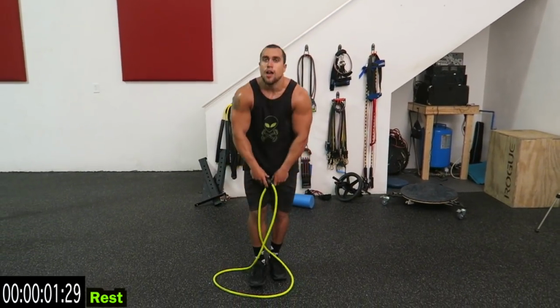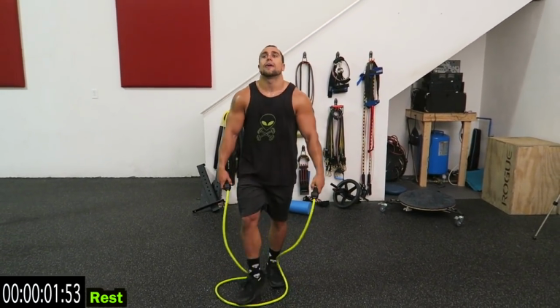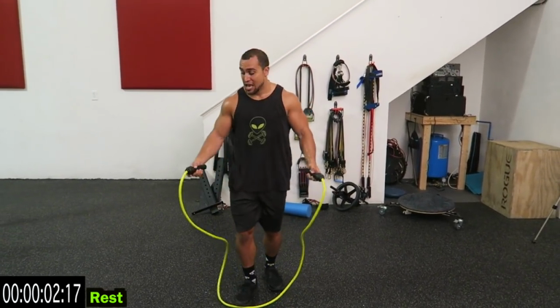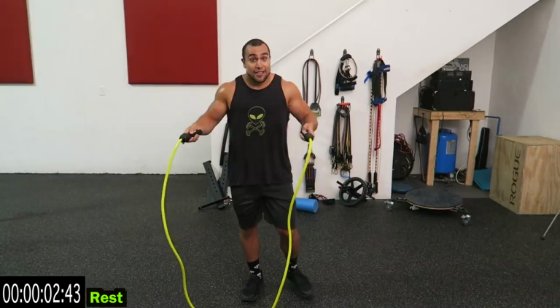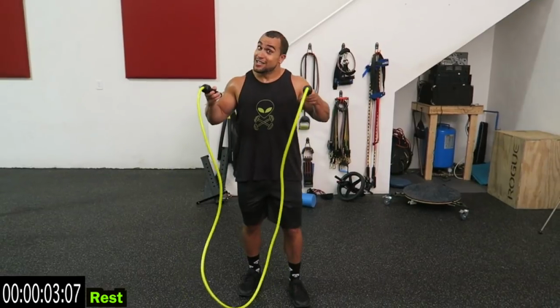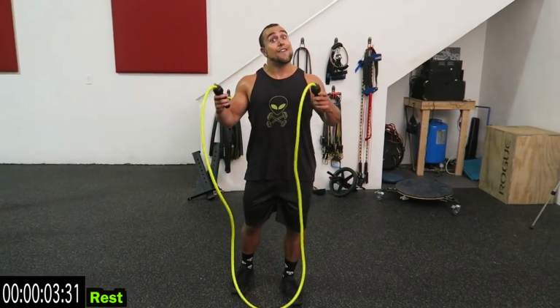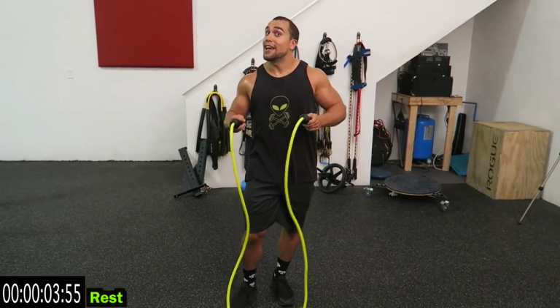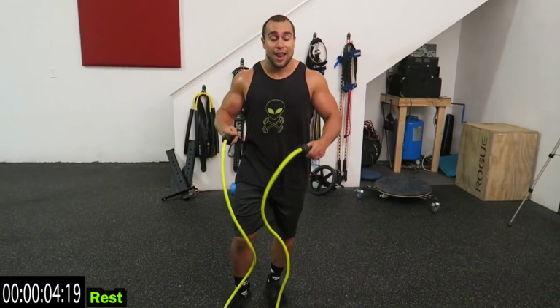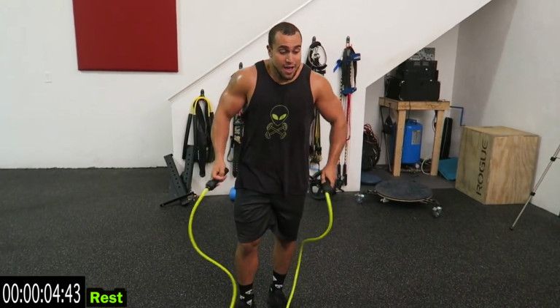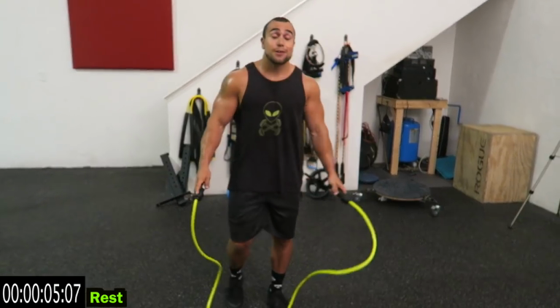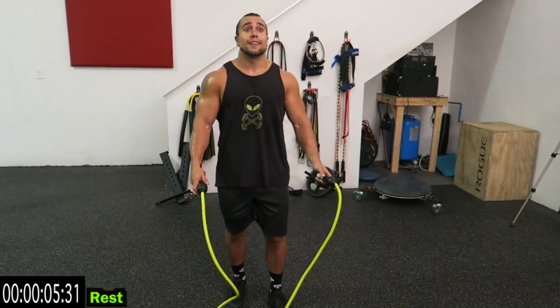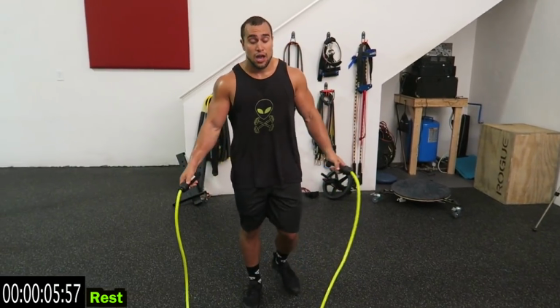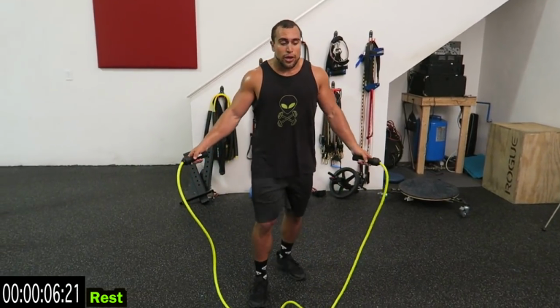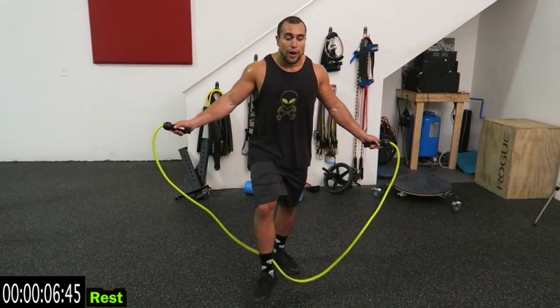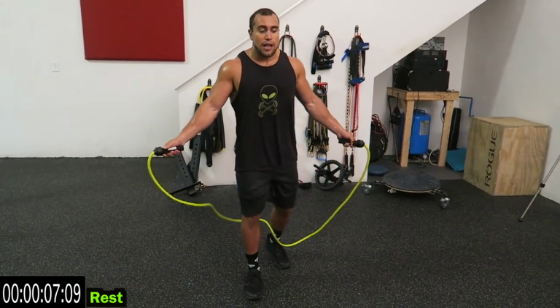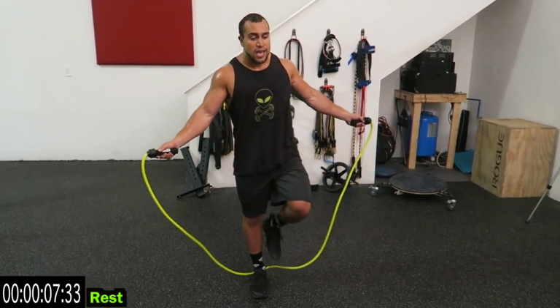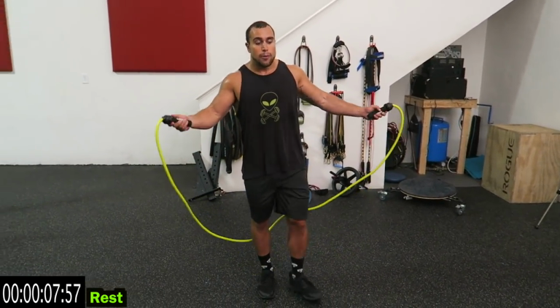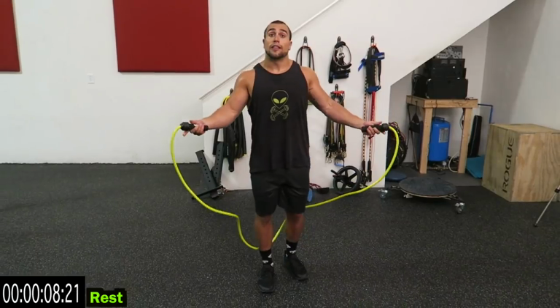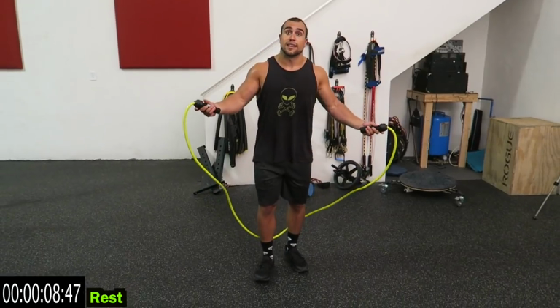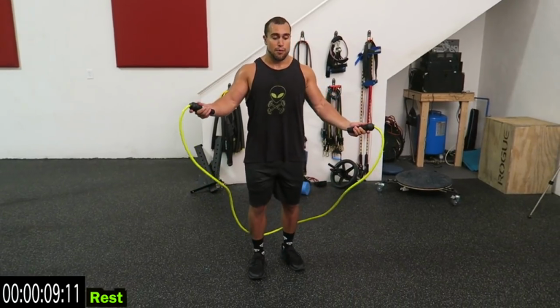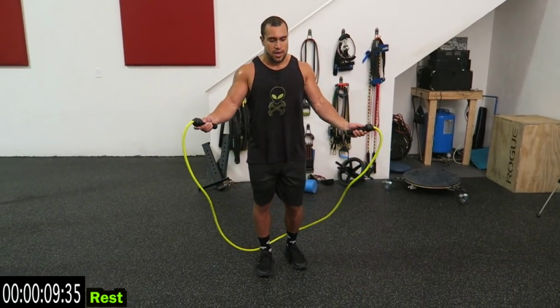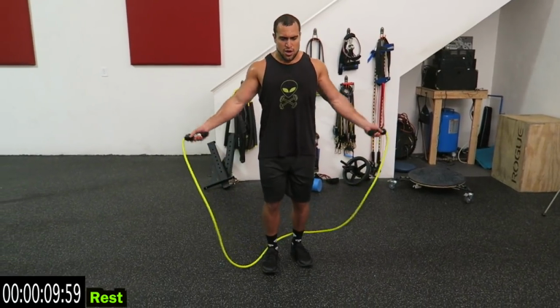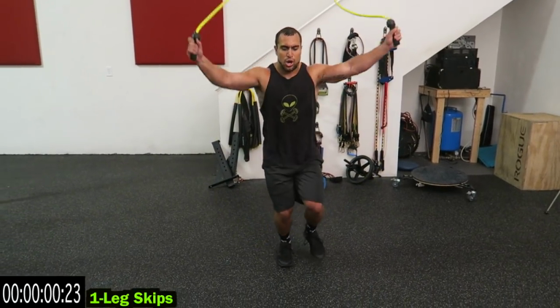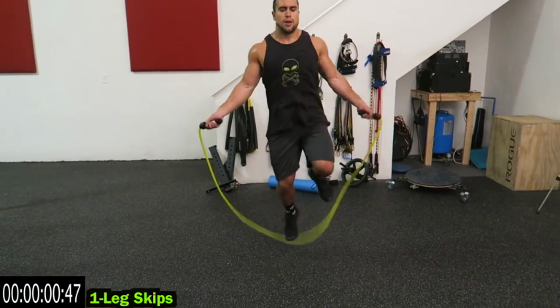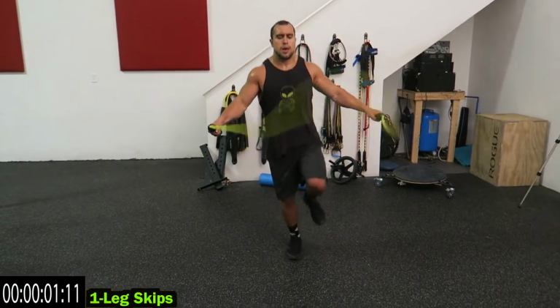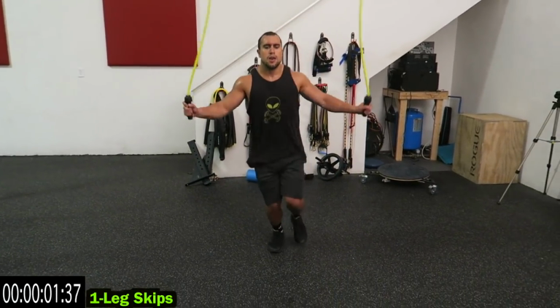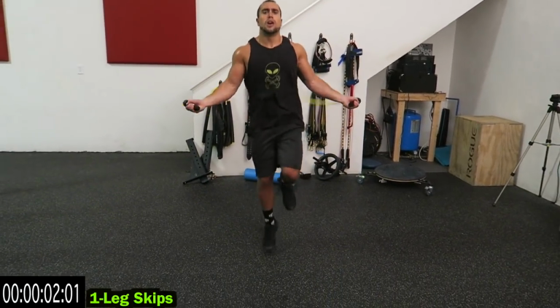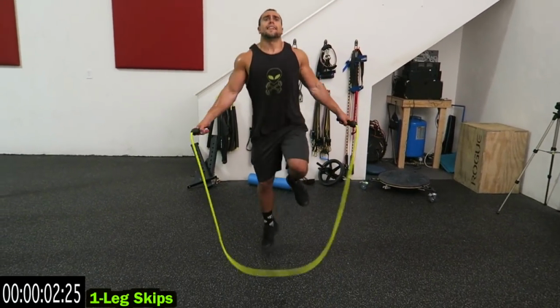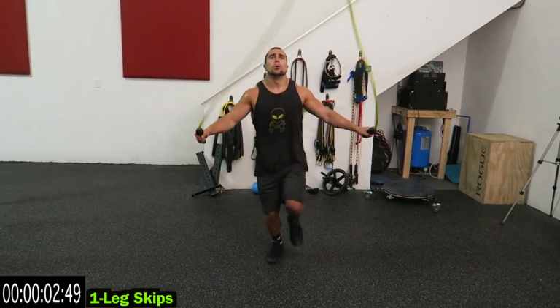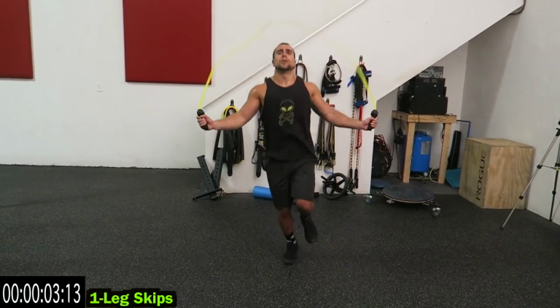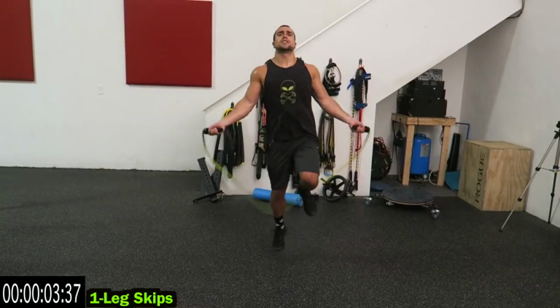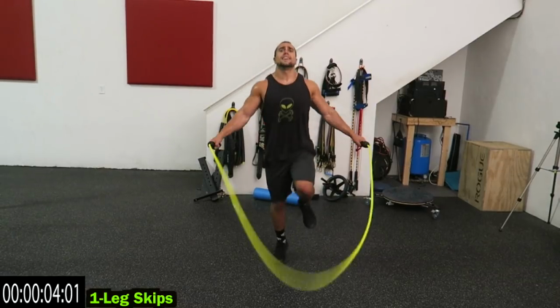Wow guys, these things are heavy when you get going — my arms are getting tired. We're going to one leg now, guys. You'll be doing the other leg the second time around. I like to go in a forward direction for this.